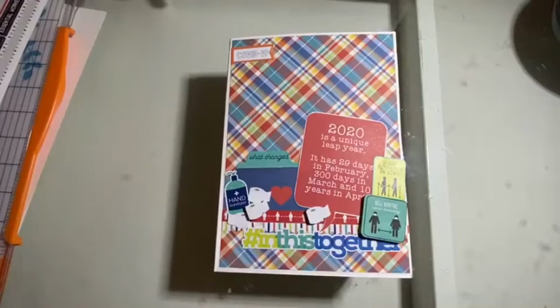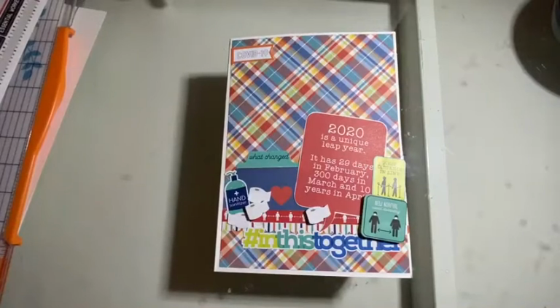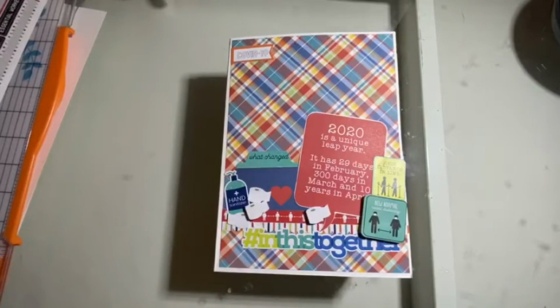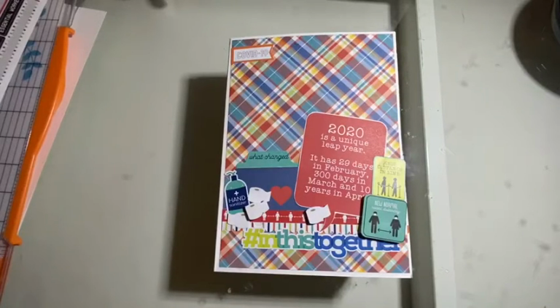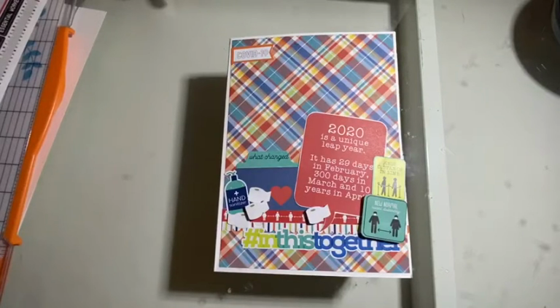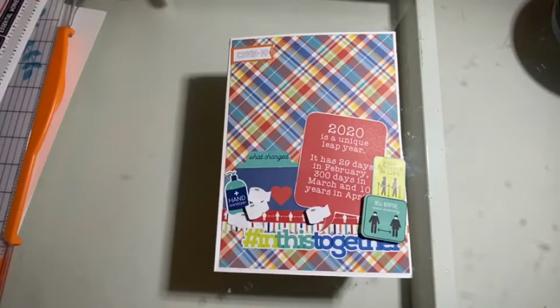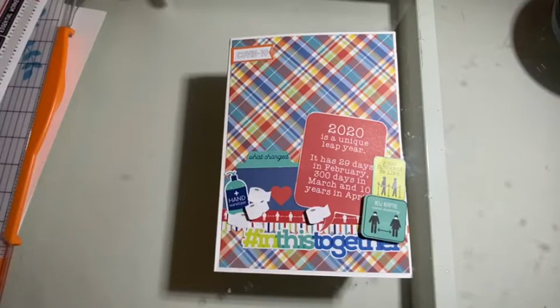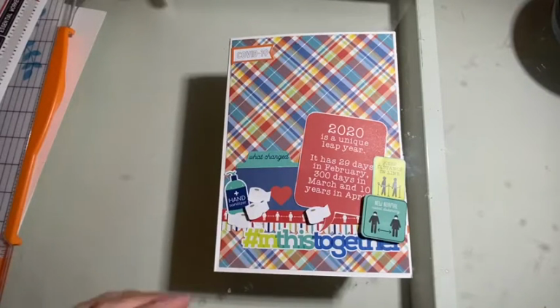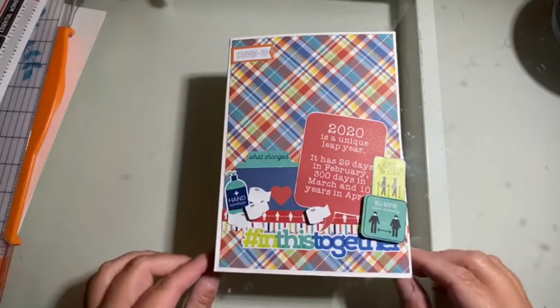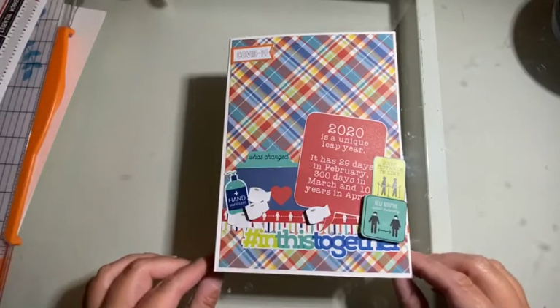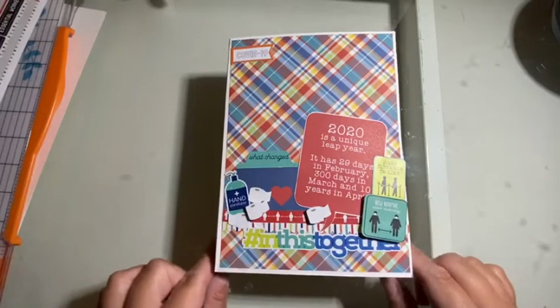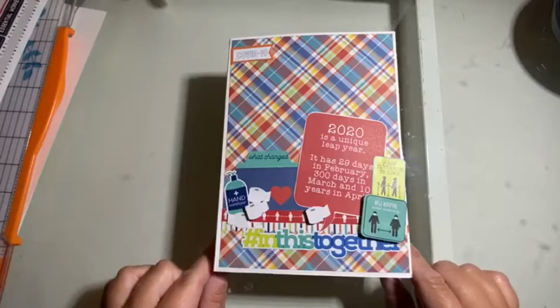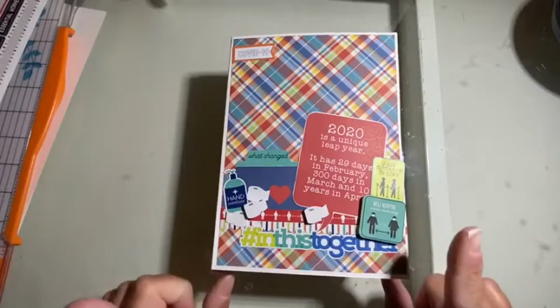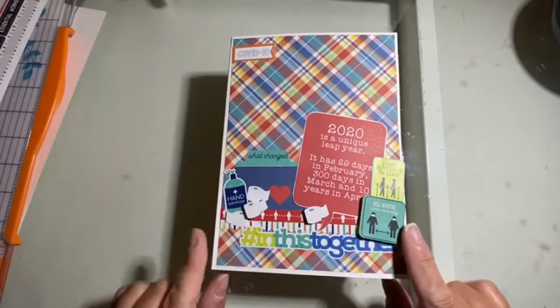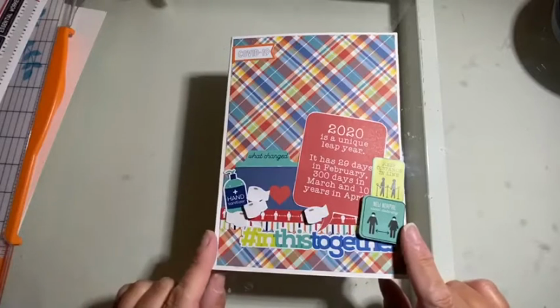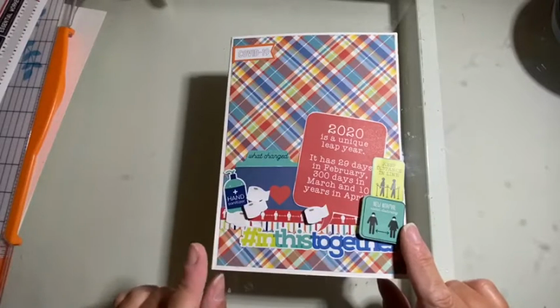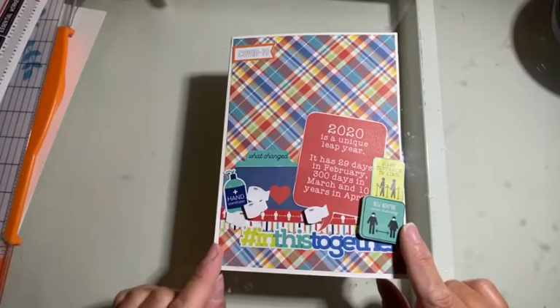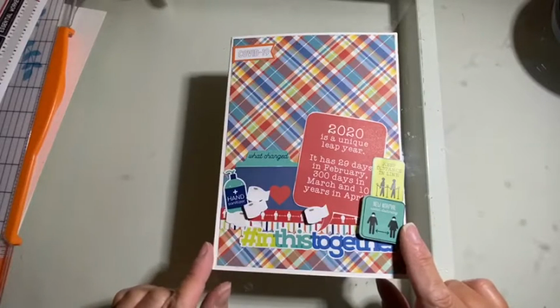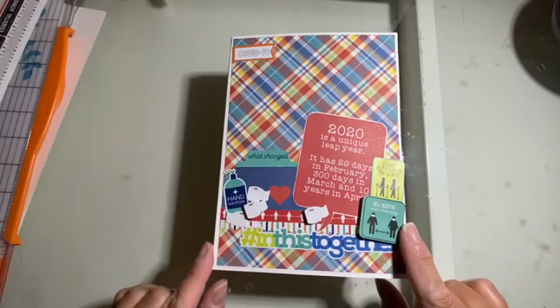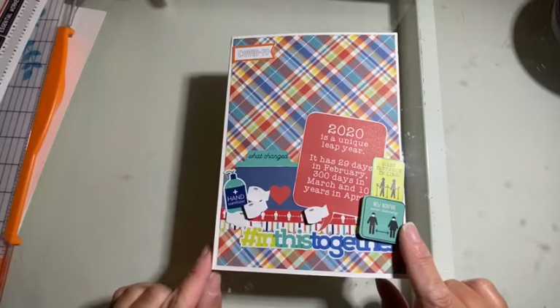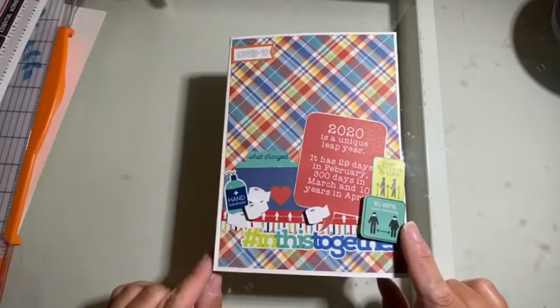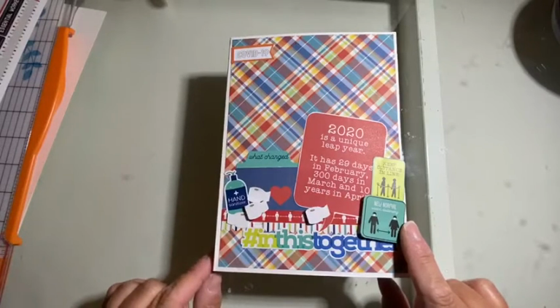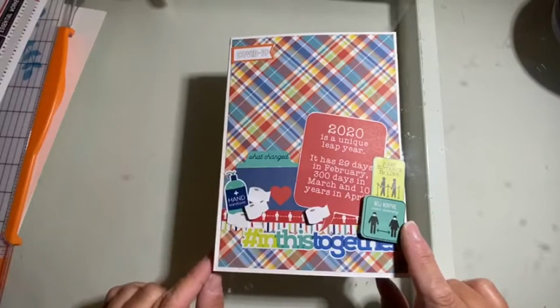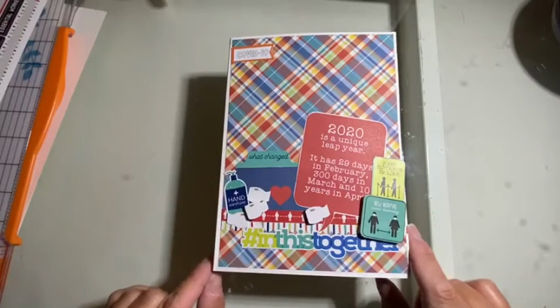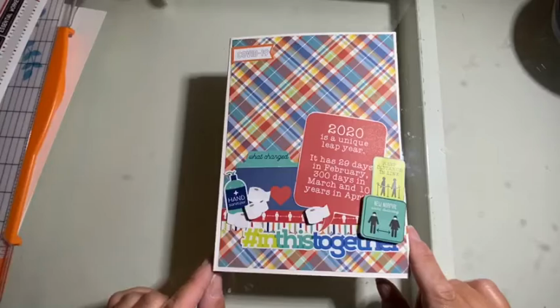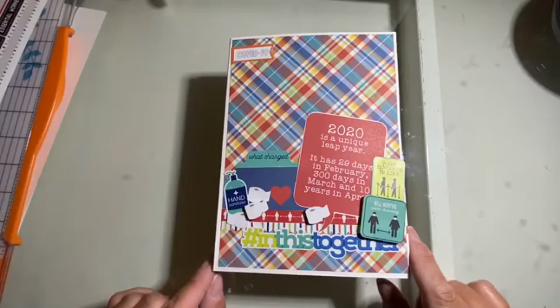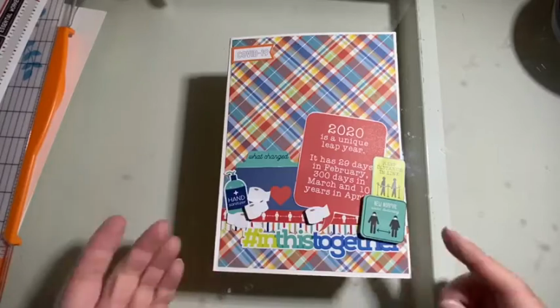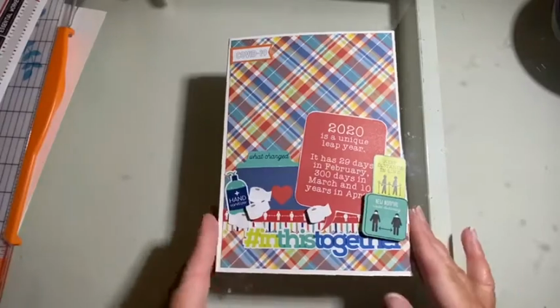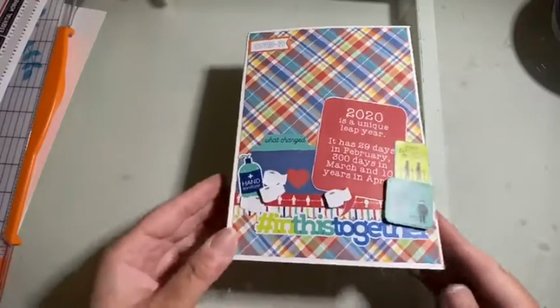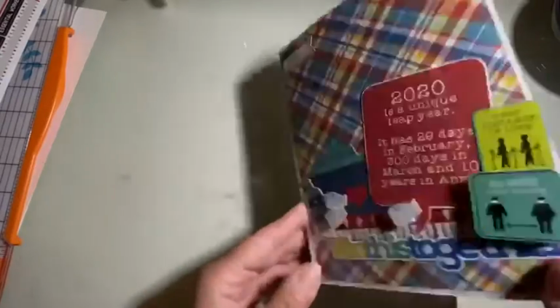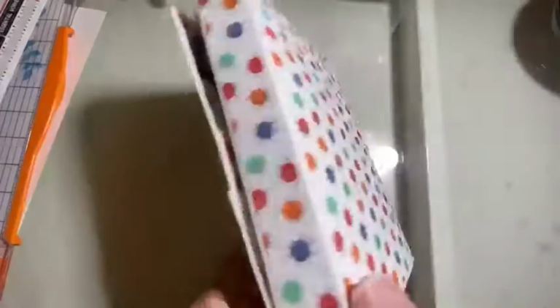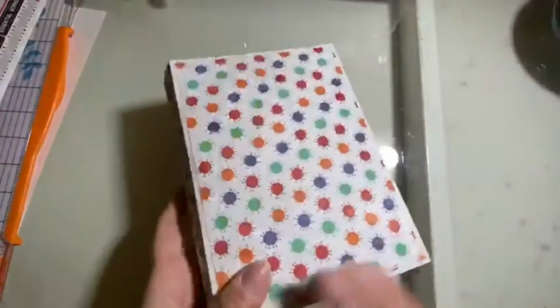Okay, so here's the final walkthrough of the folio that we put together using photo plays — Living the Quarantine Life and The New Normal paper lines — so we've decorated the outside.